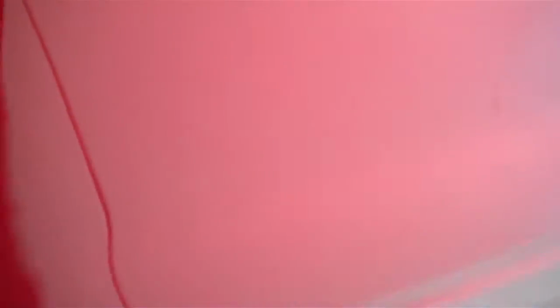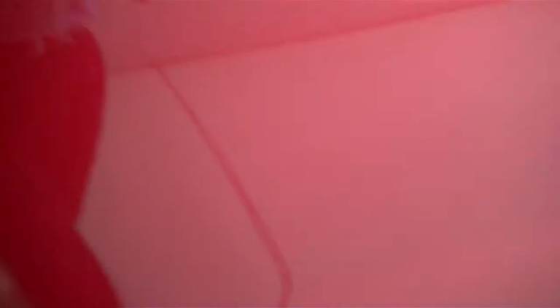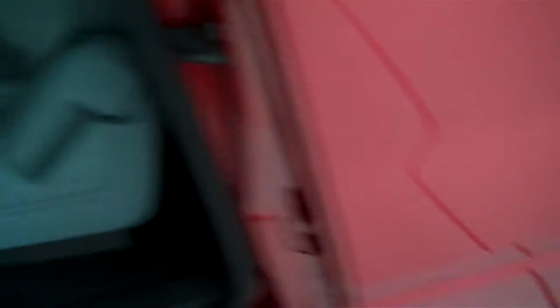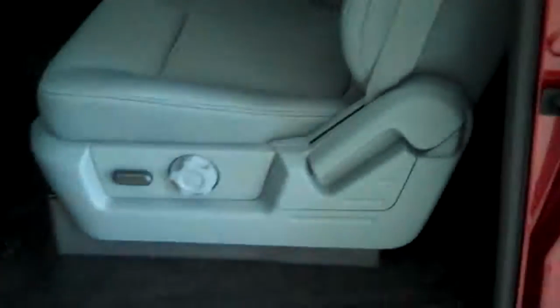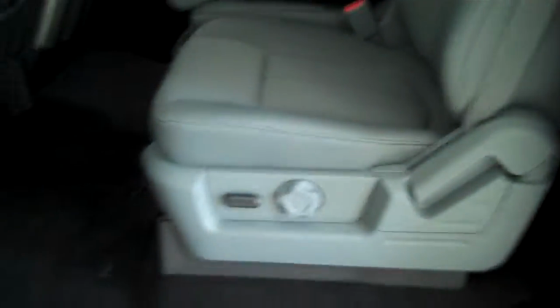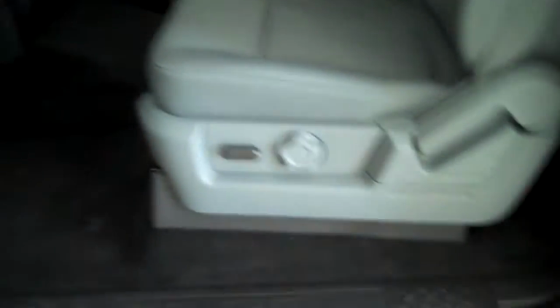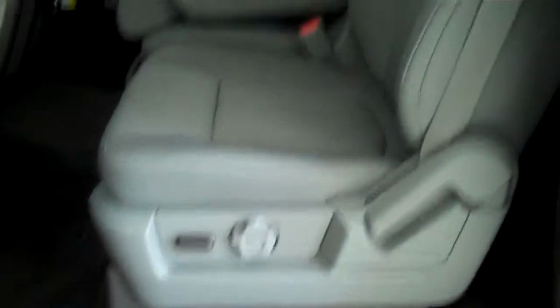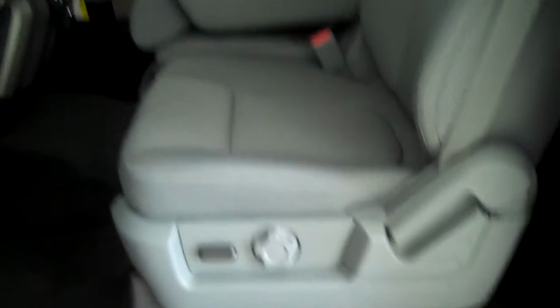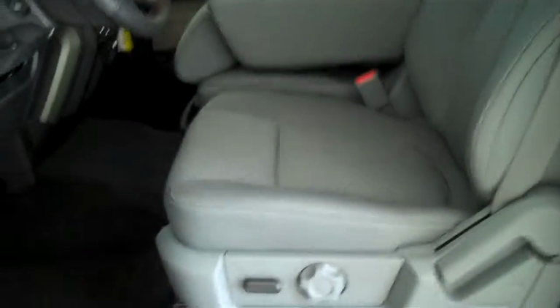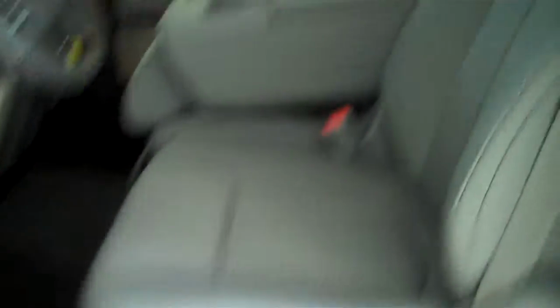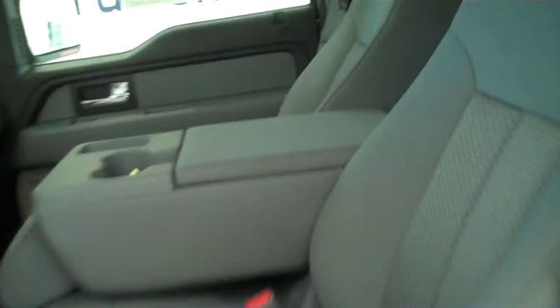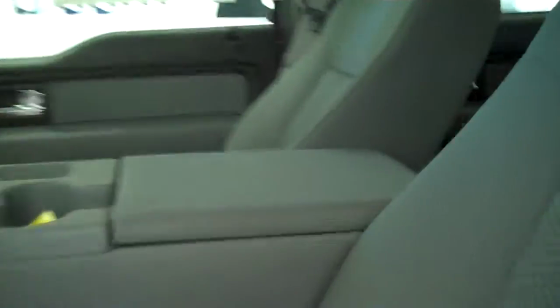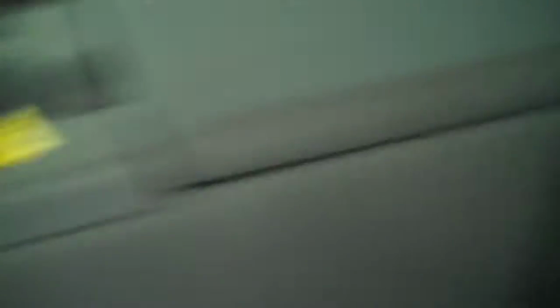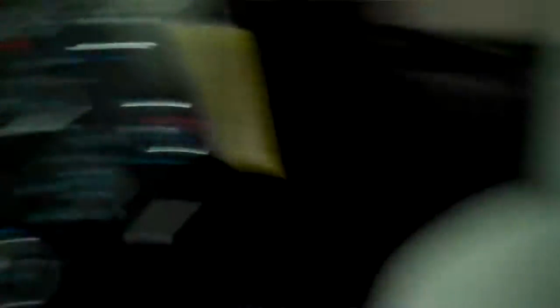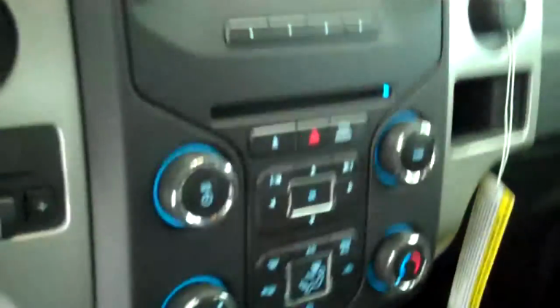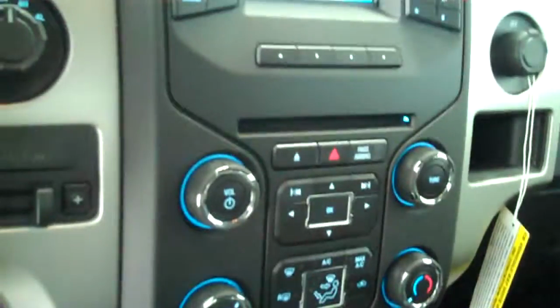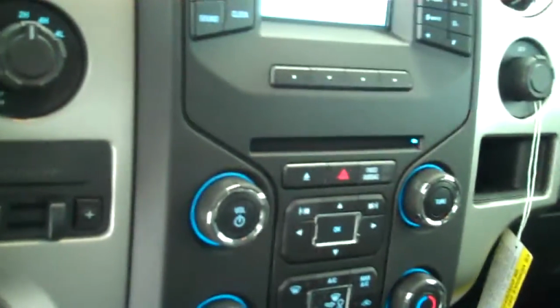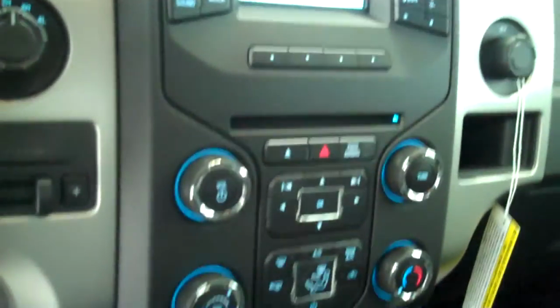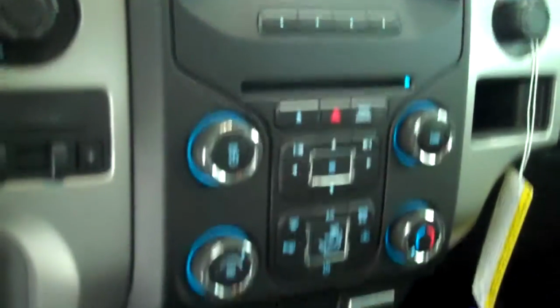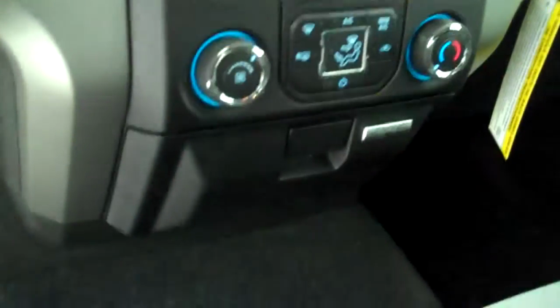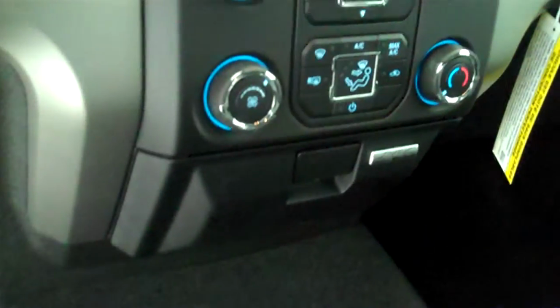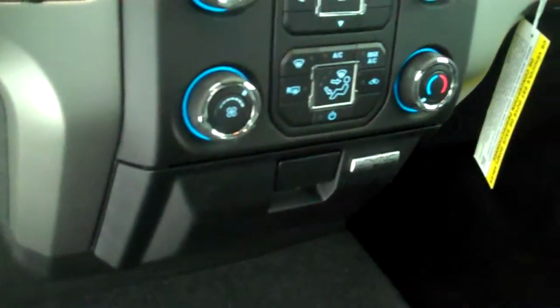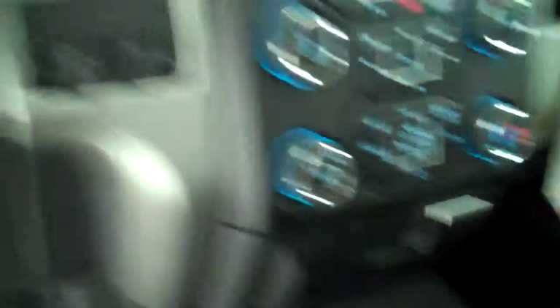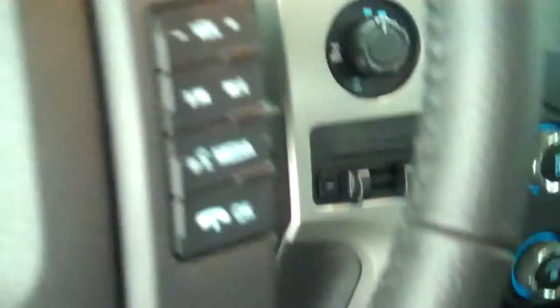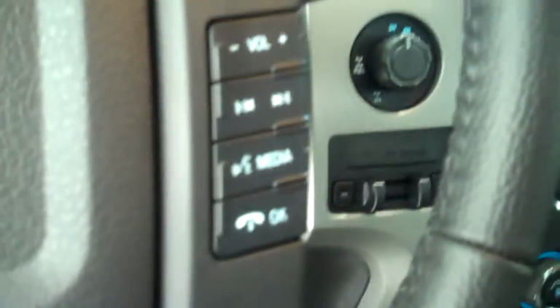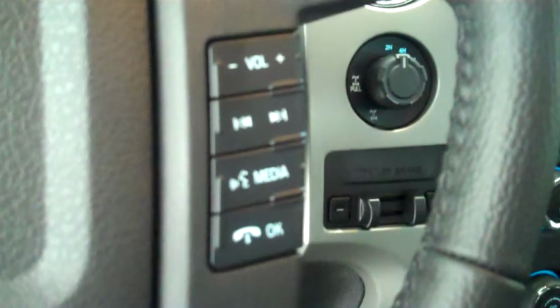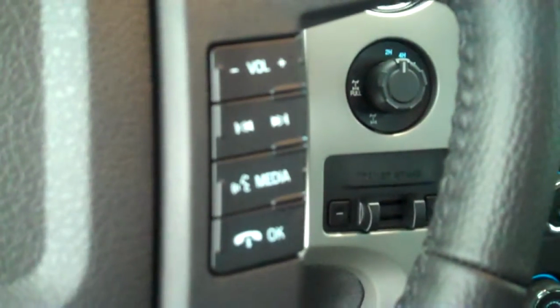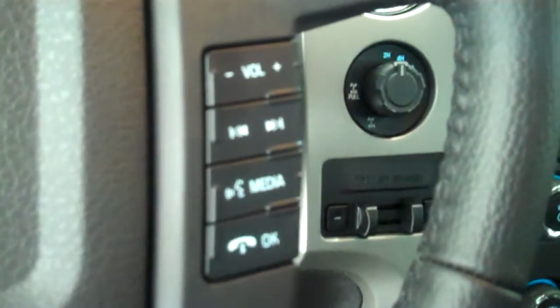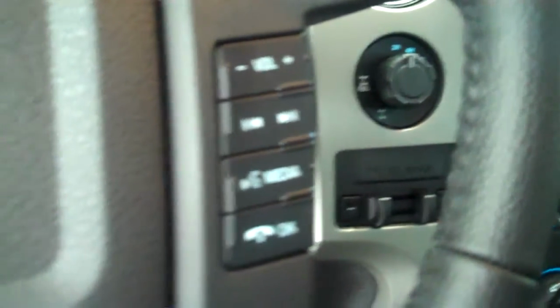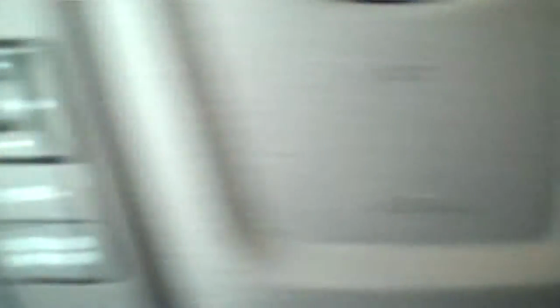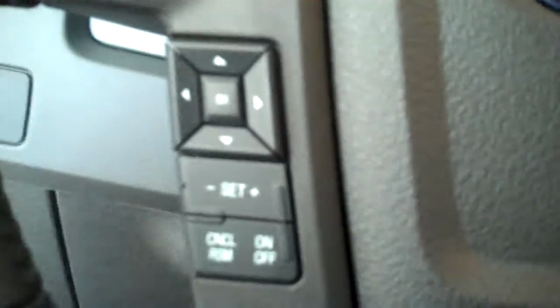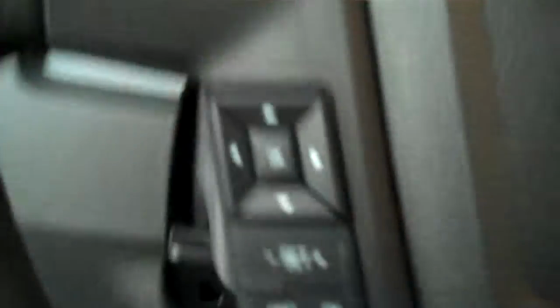Inside, it's got the steel gray cloth interior with the 40-20-40 seat and fold-down armrest. It has AM FM stereo radio with CD, both heating and air conditioning, volume control for the radio on the steering wheel, and cruise control.